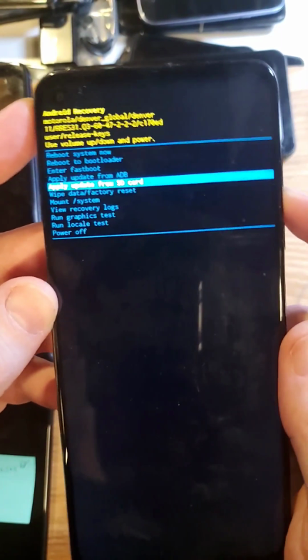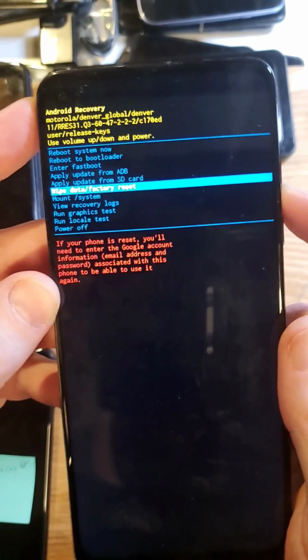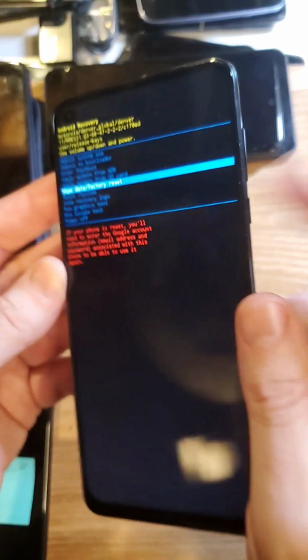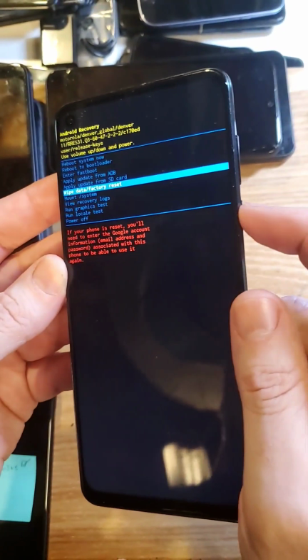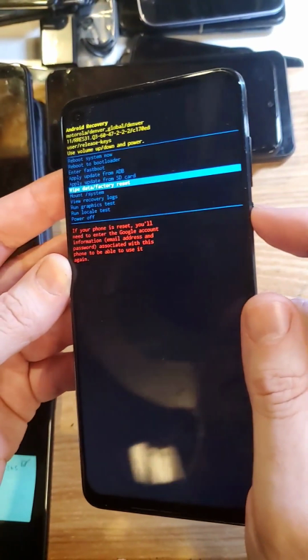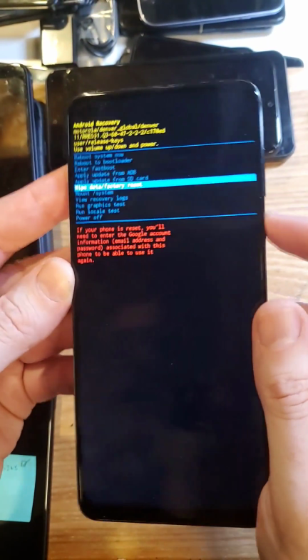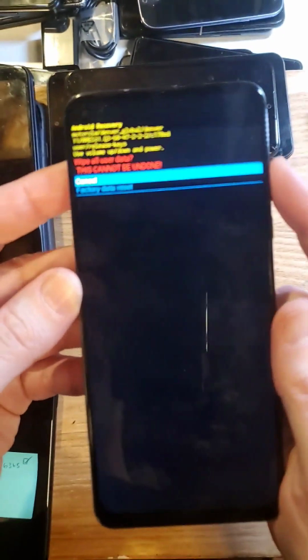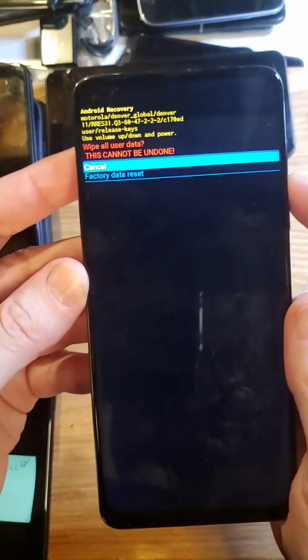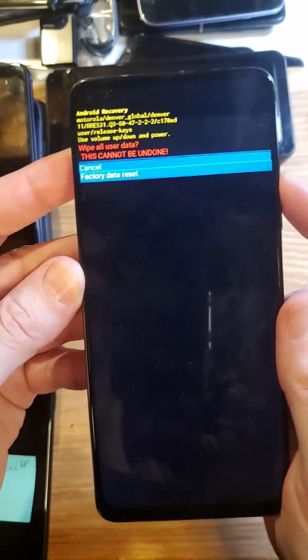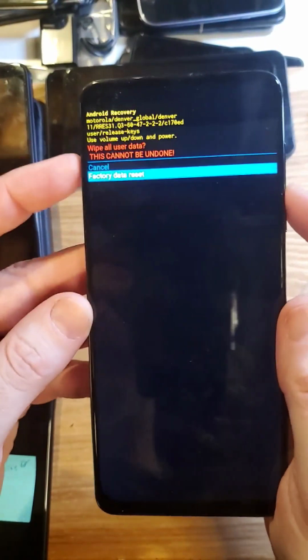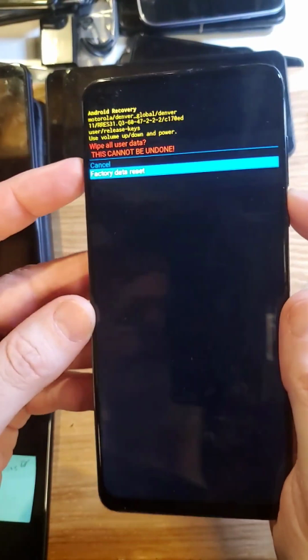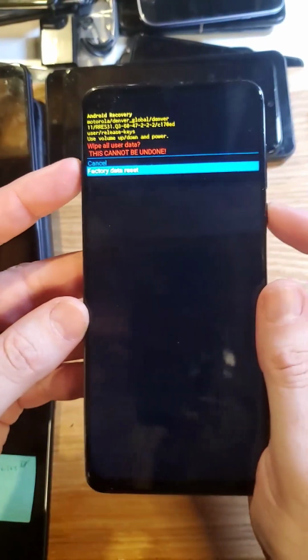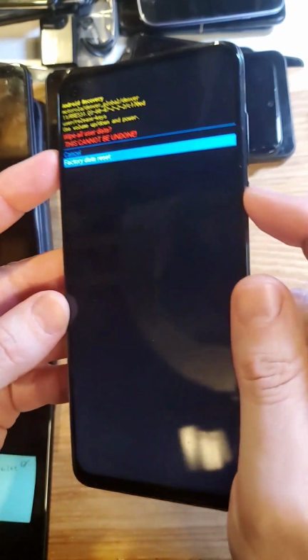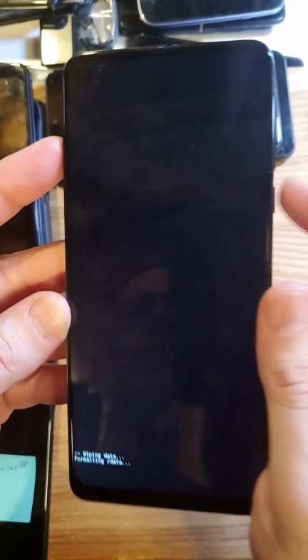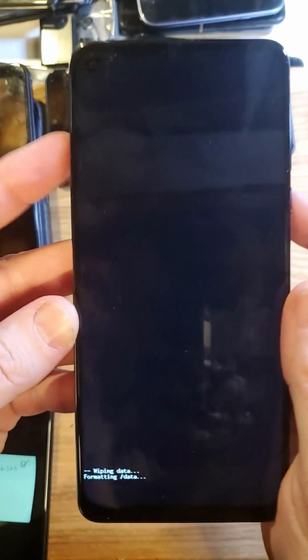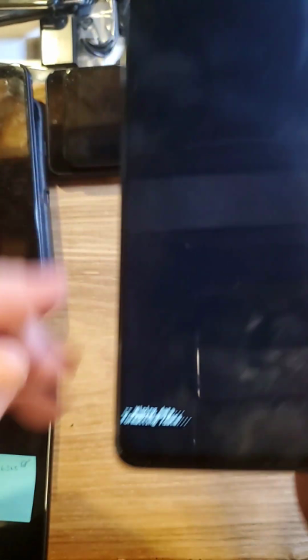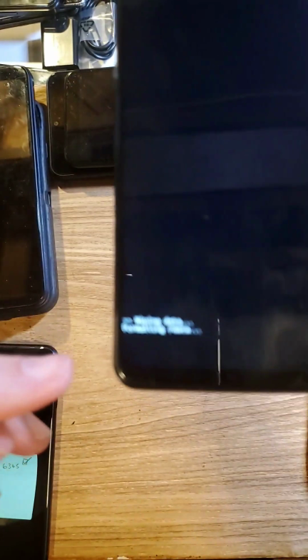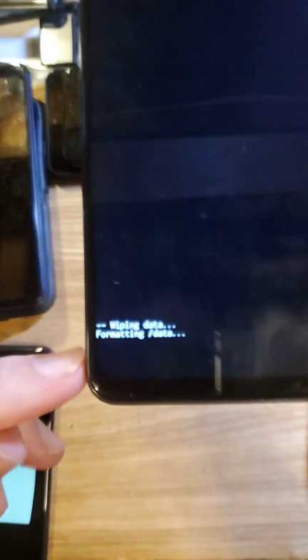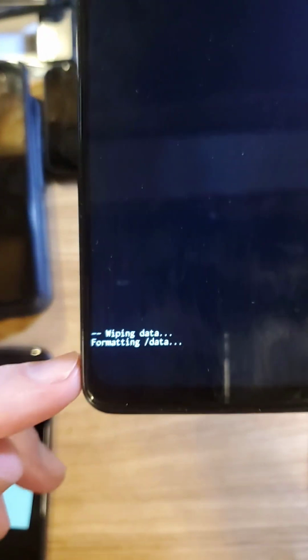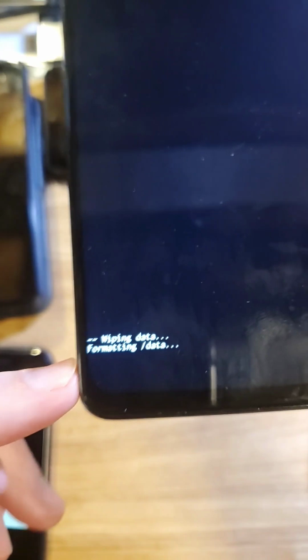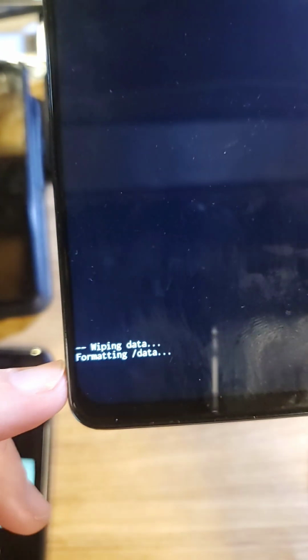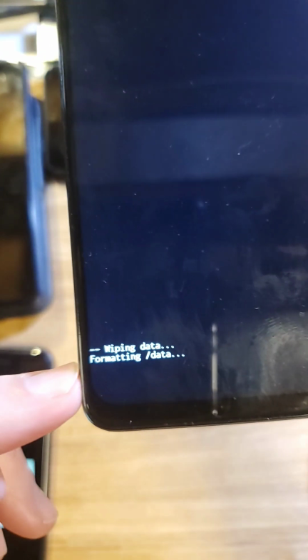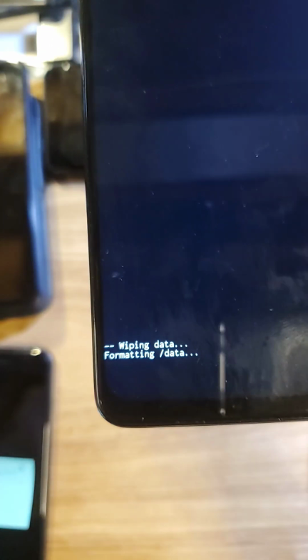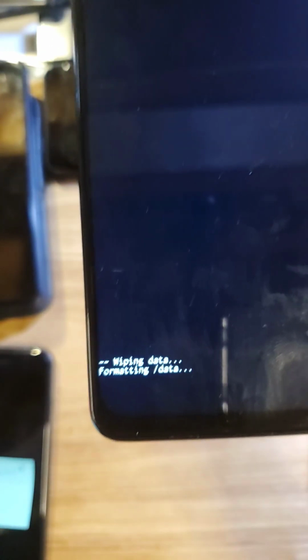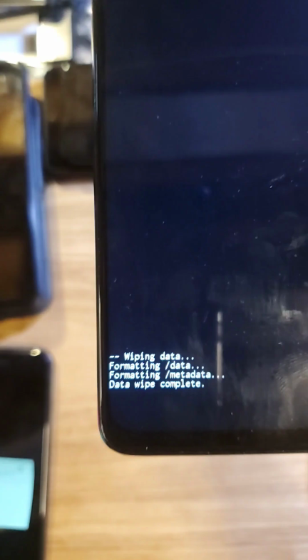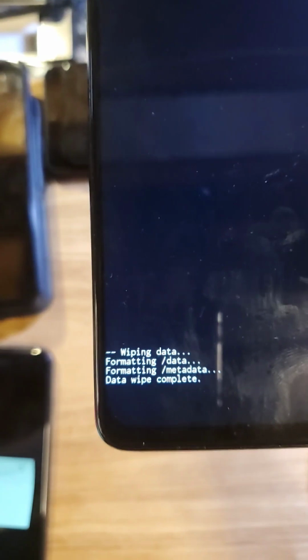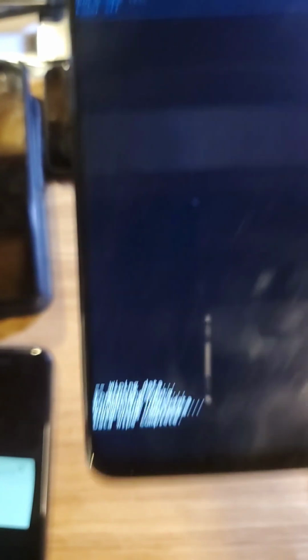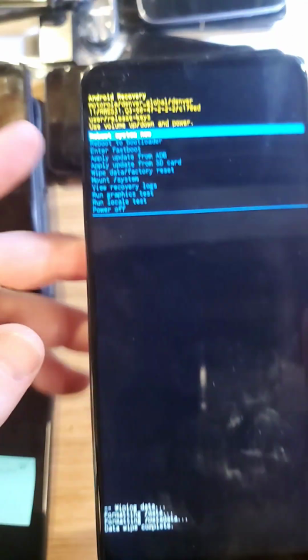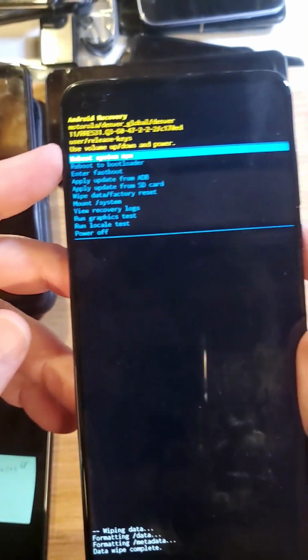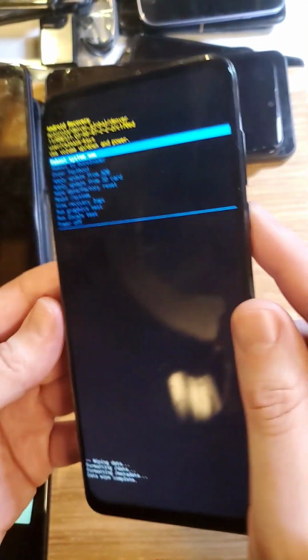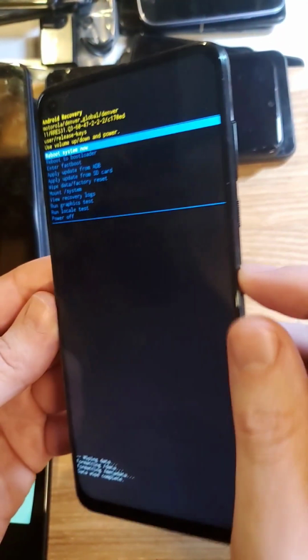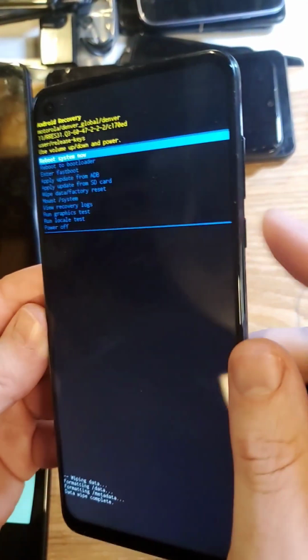Scroll down to wipe data, factory reset. Press OK with power. One more time to confirm factory data reset, press OK with power. You'll see that the data wipe is complete.